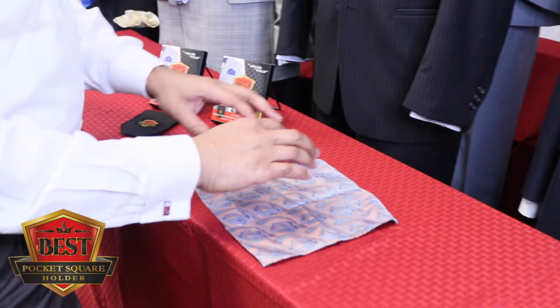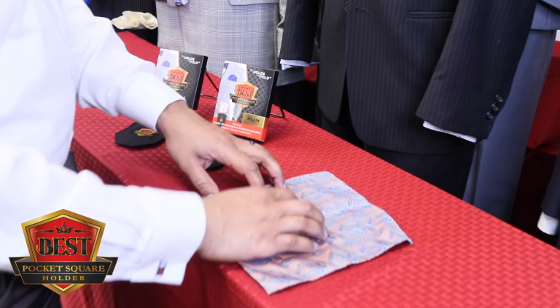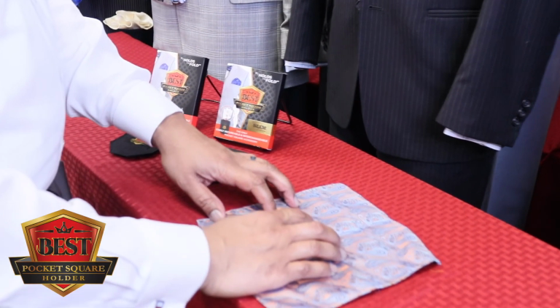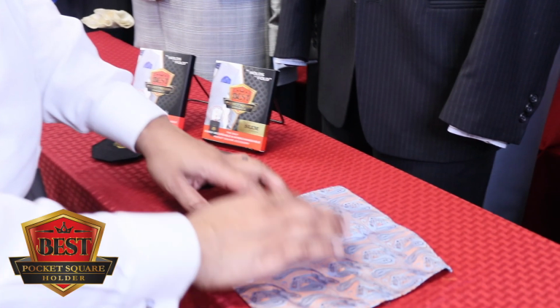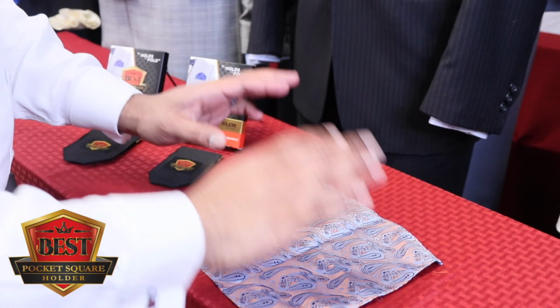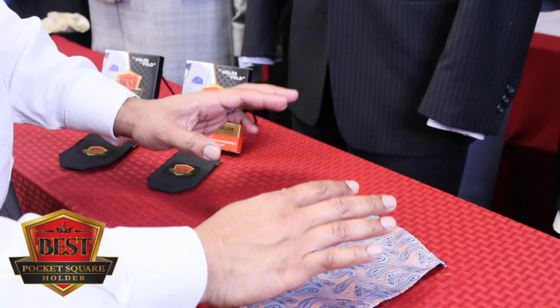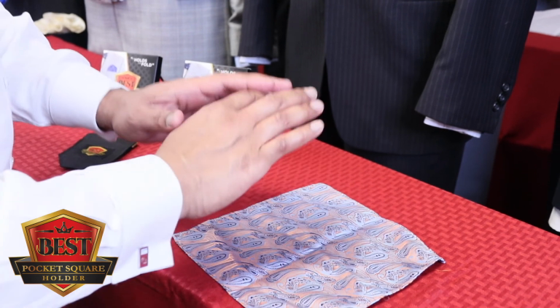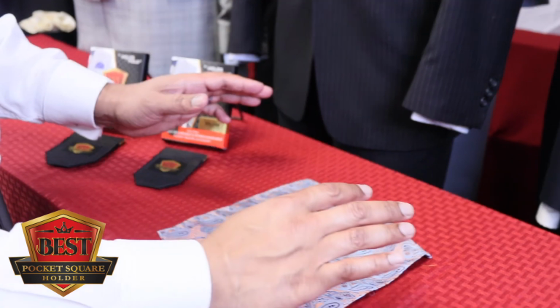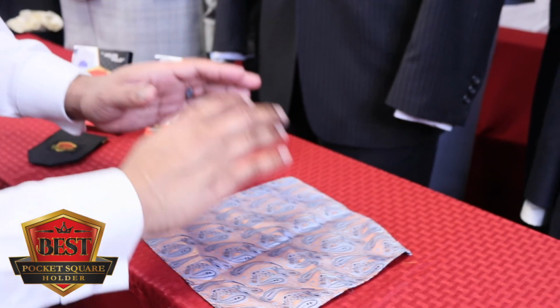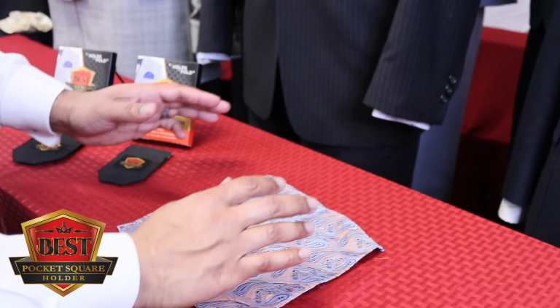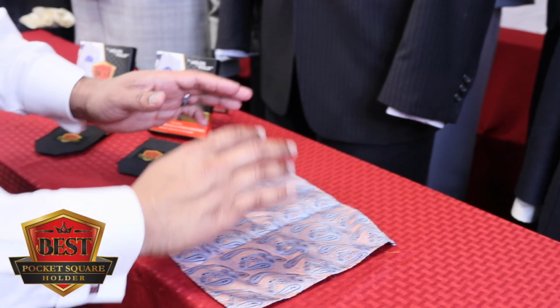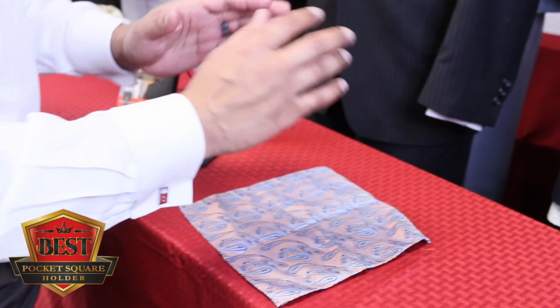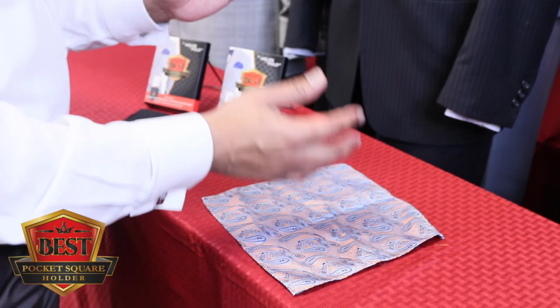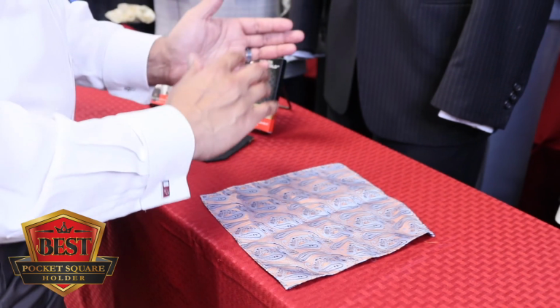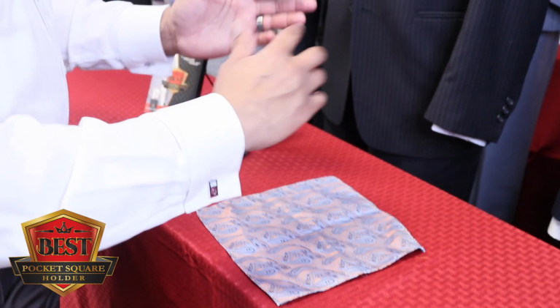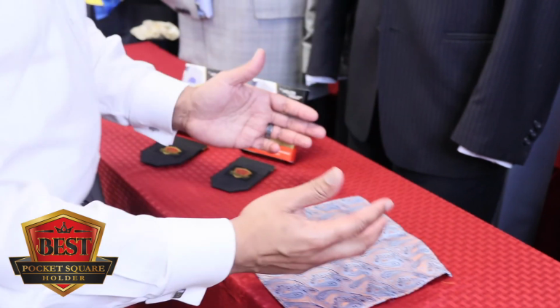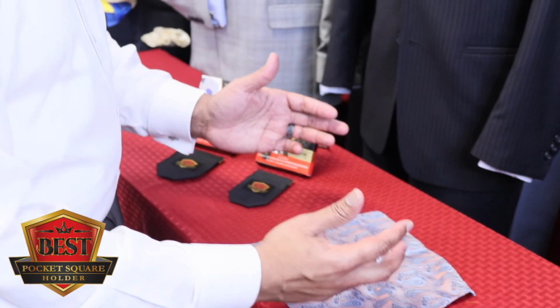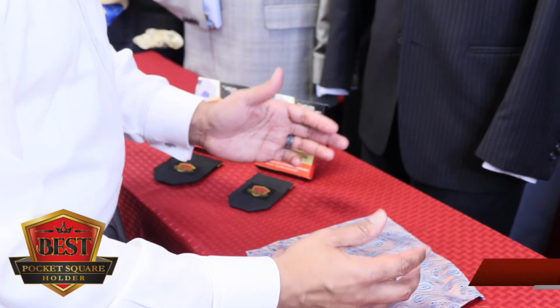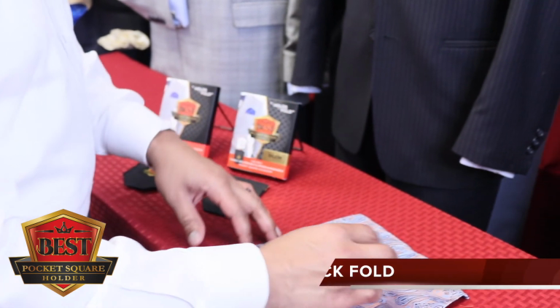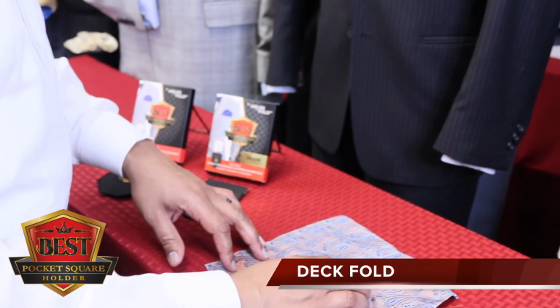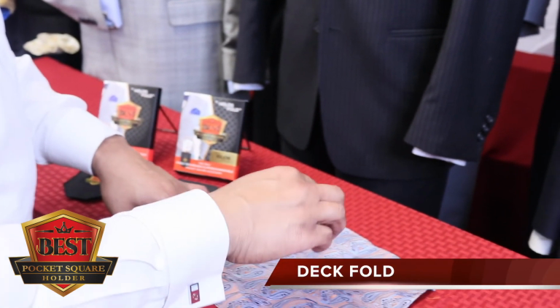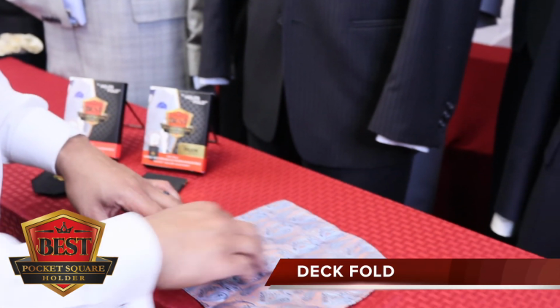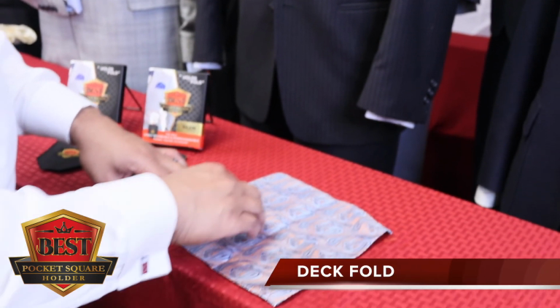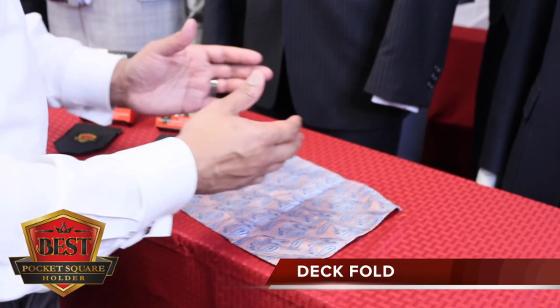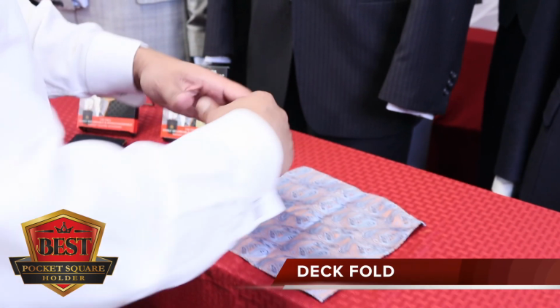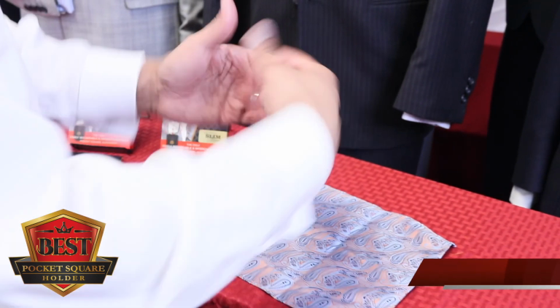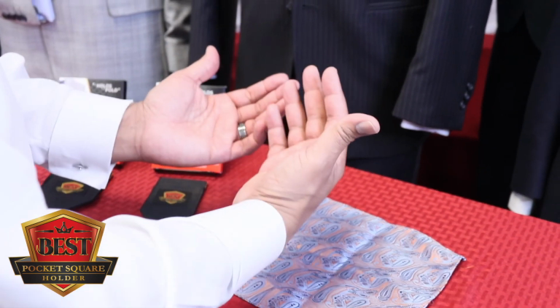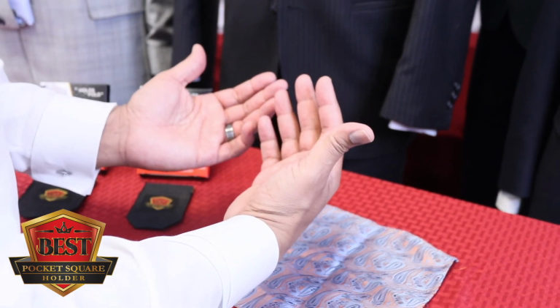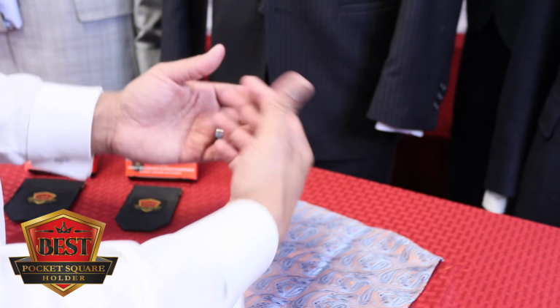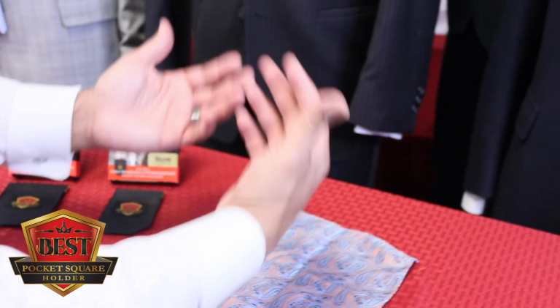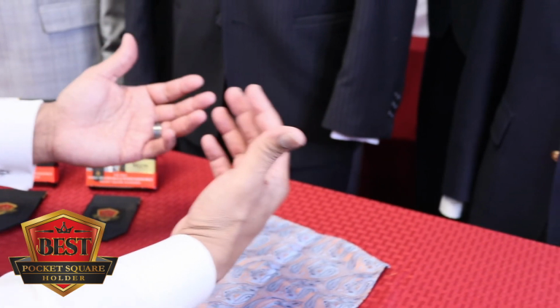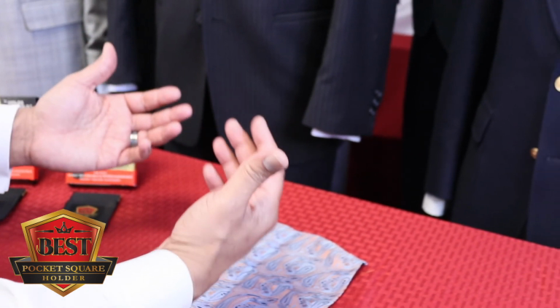I've got a fold for you today — very simple, very stylish, very clean. You can be corporate or you can be high fashion with it. We call it the deck, because we spread it like a deck of cards in a very unique way.